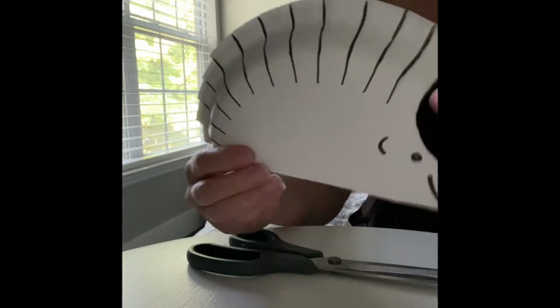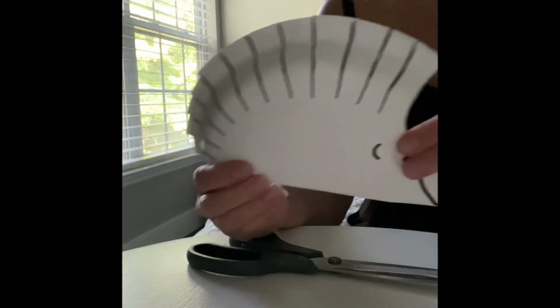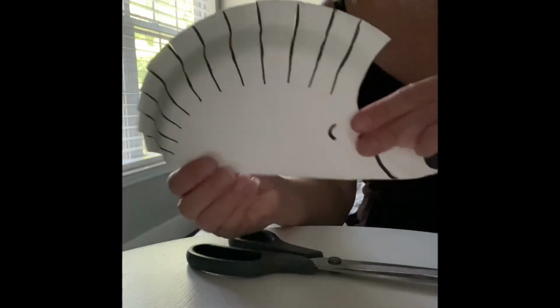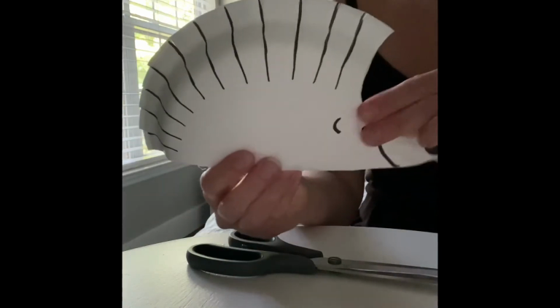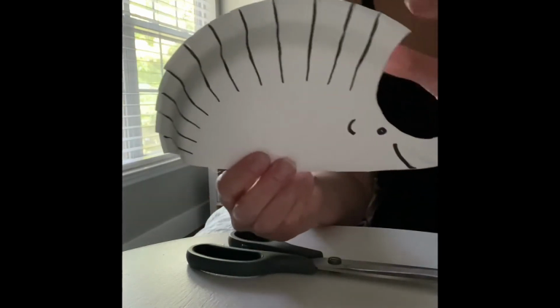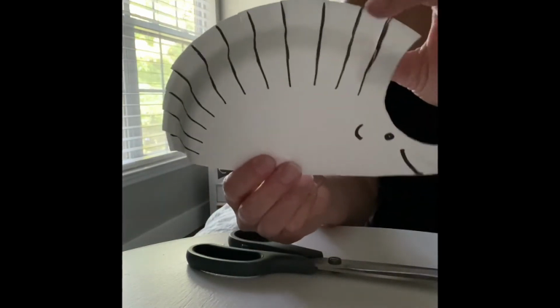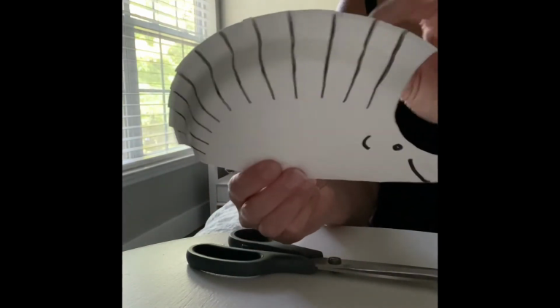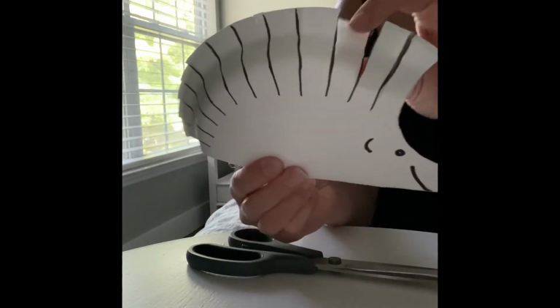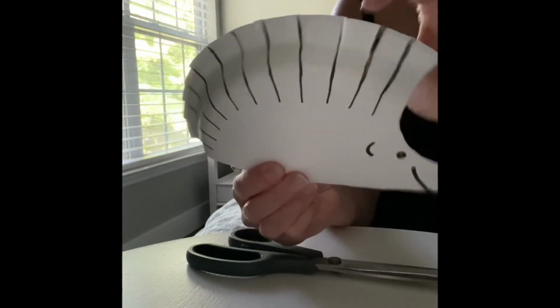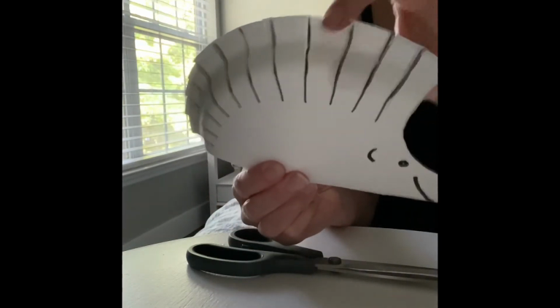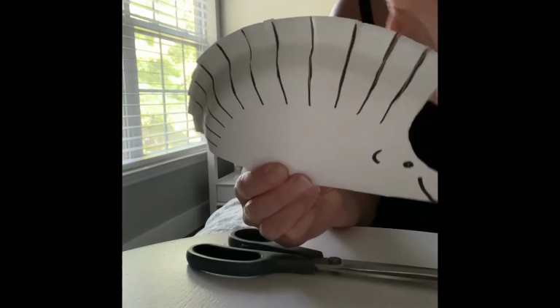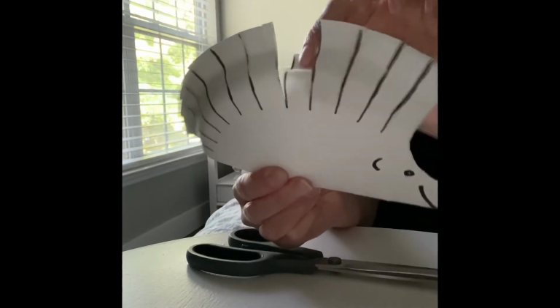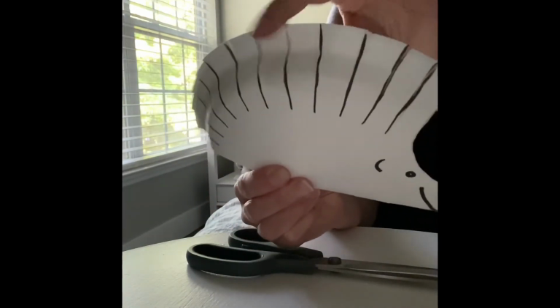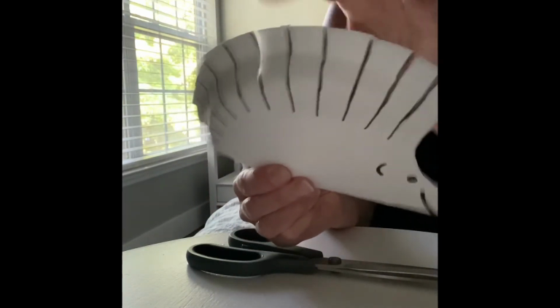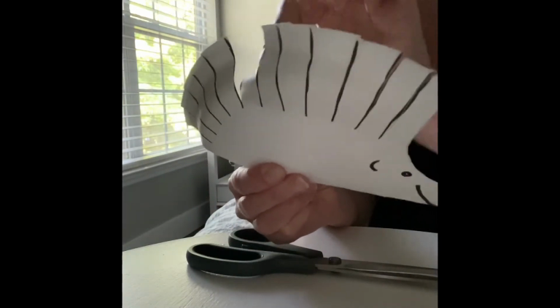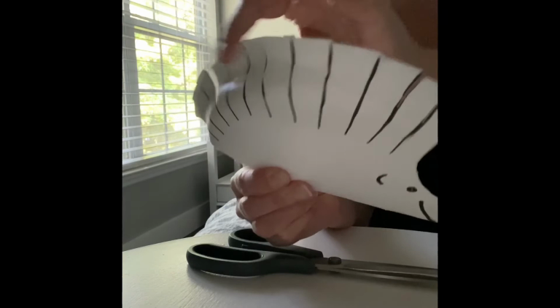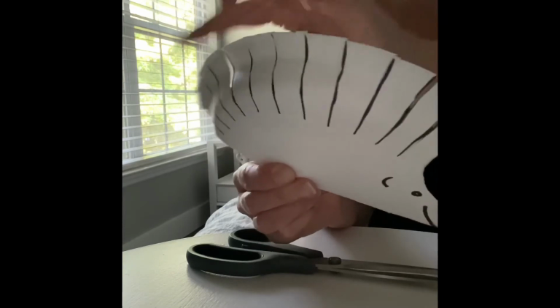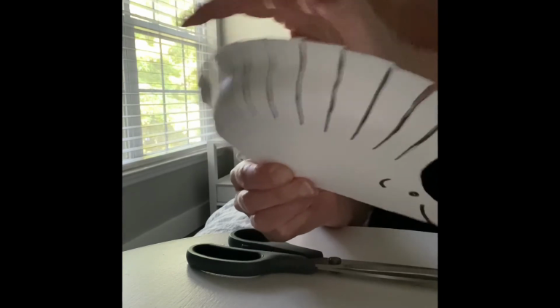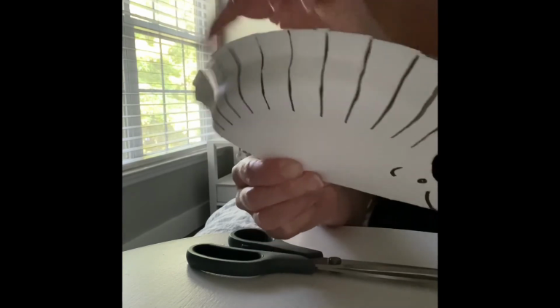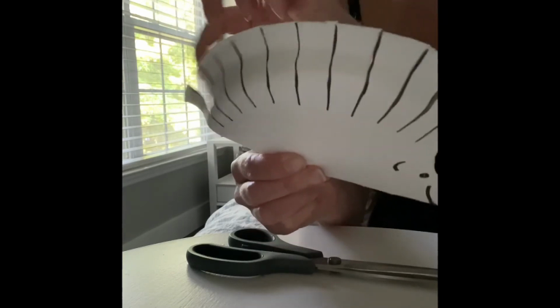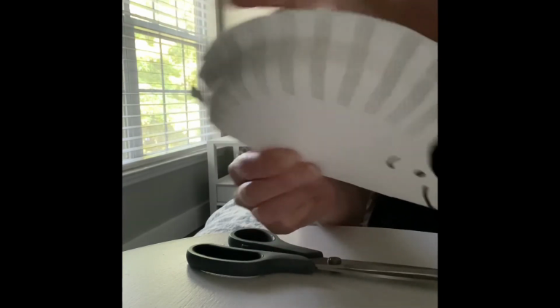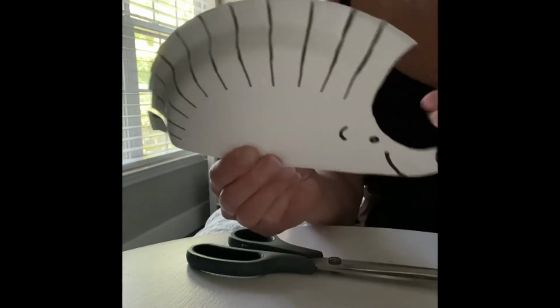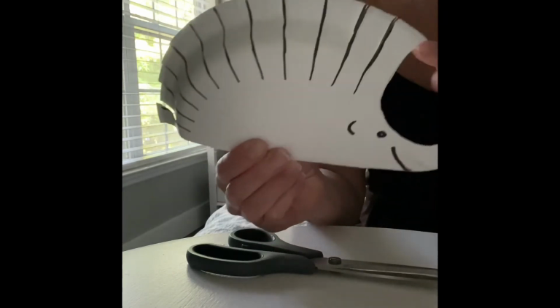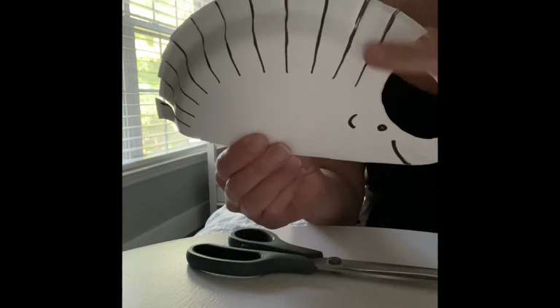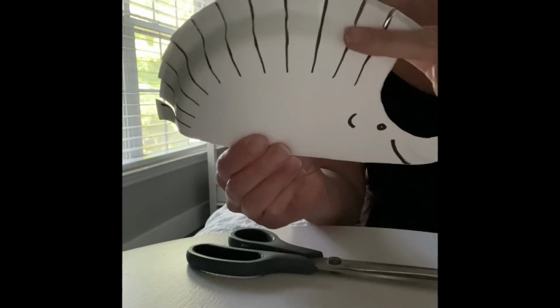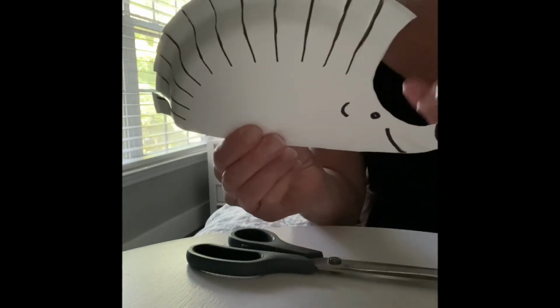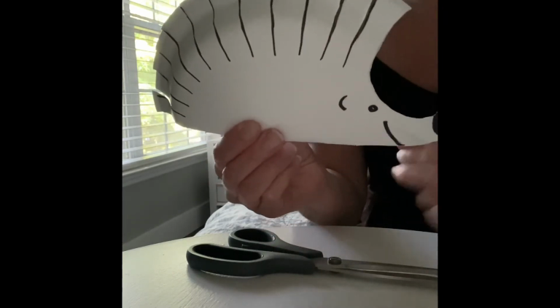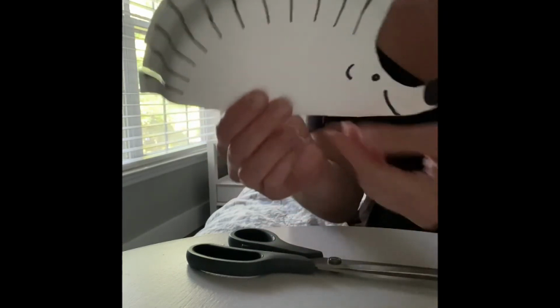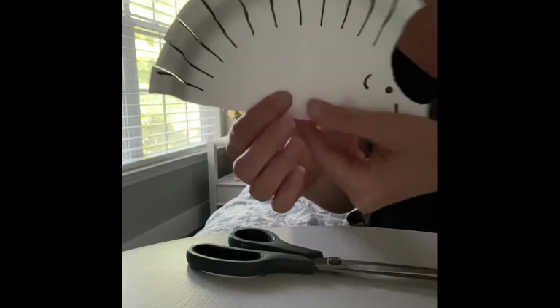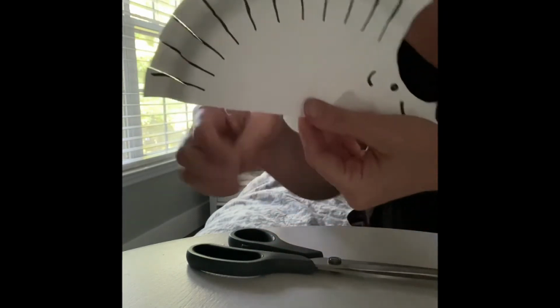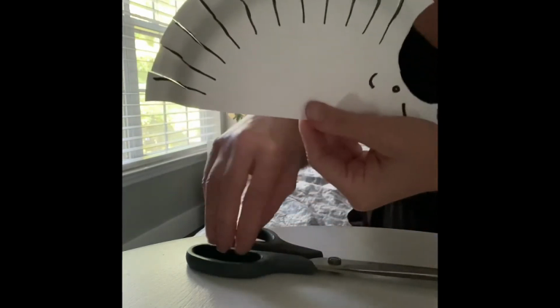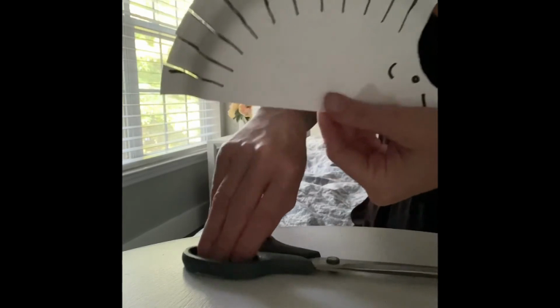And here is my hedgehog with his haircut on. Now that we cut the lines, we can cut it shorter and give our hedgehog a haircut.